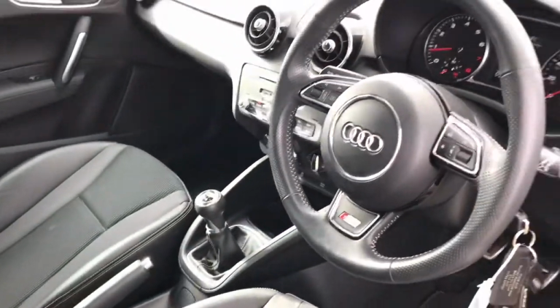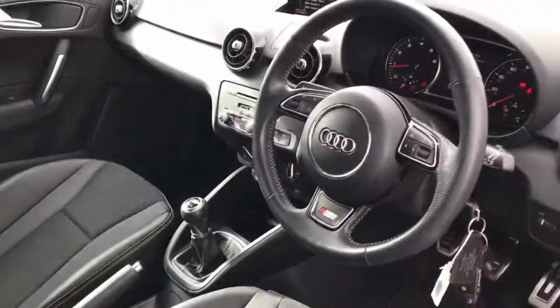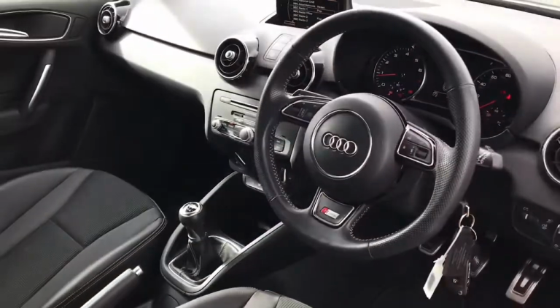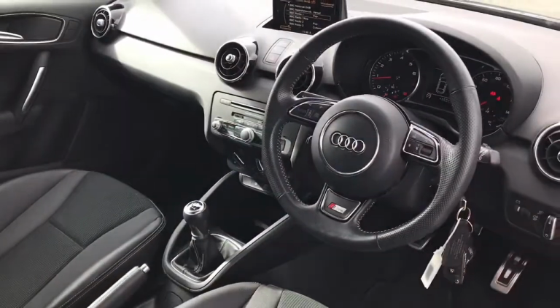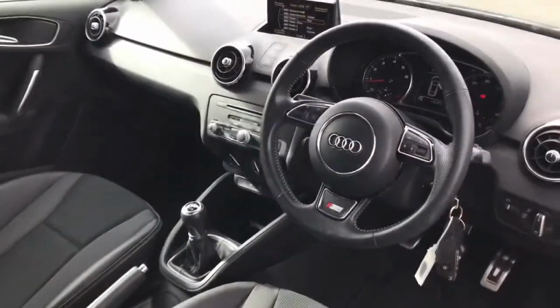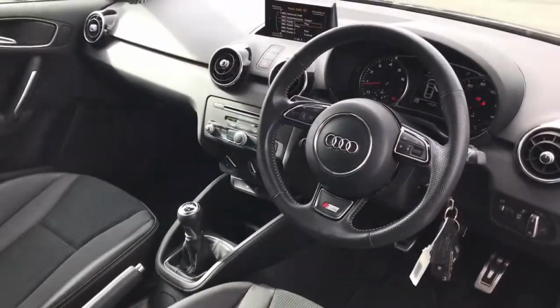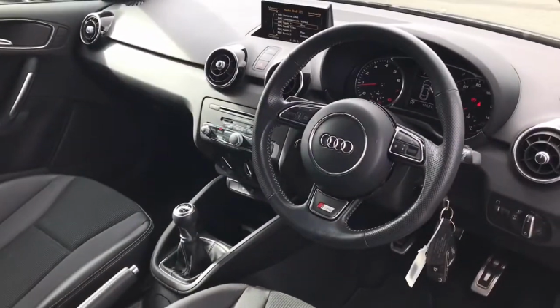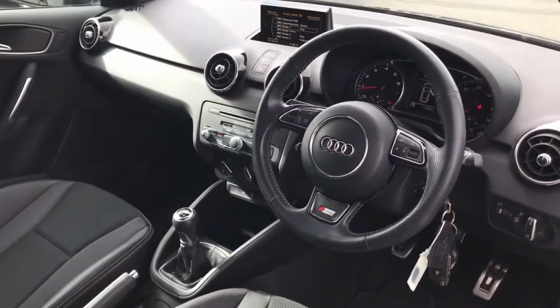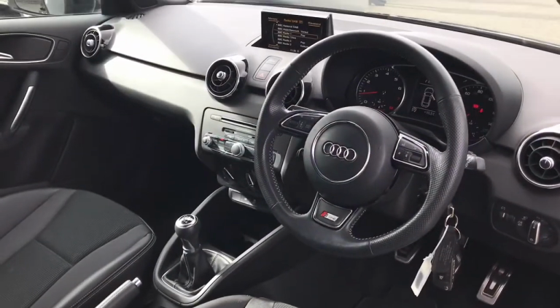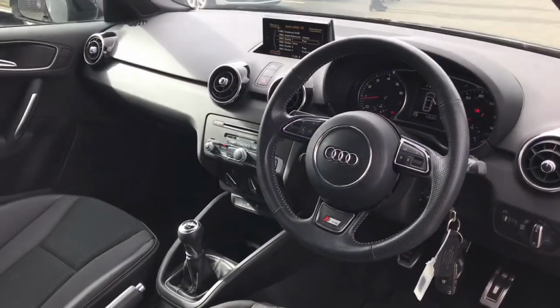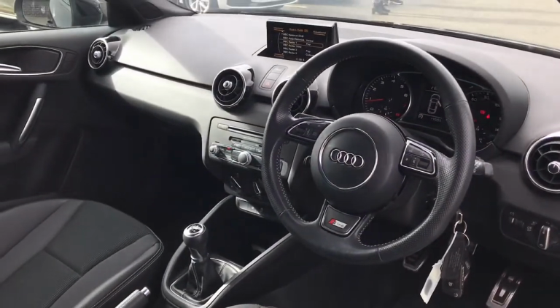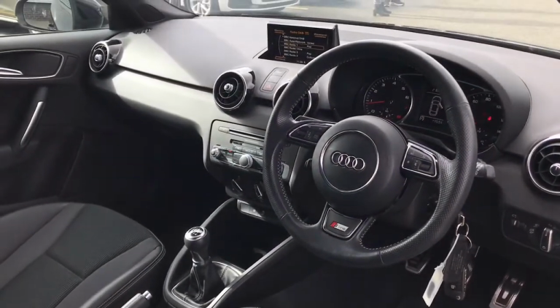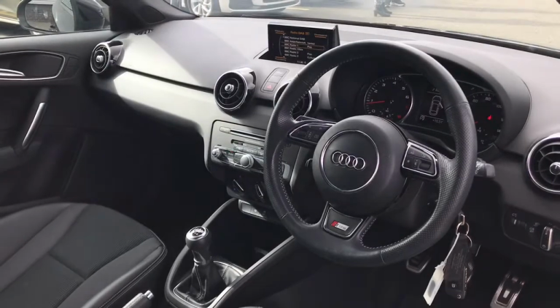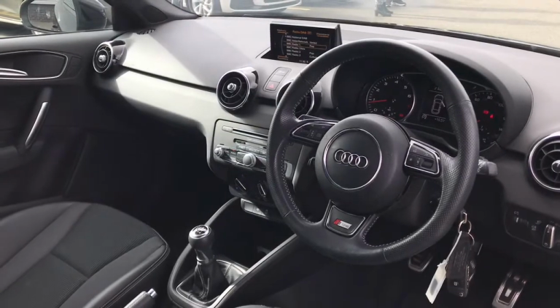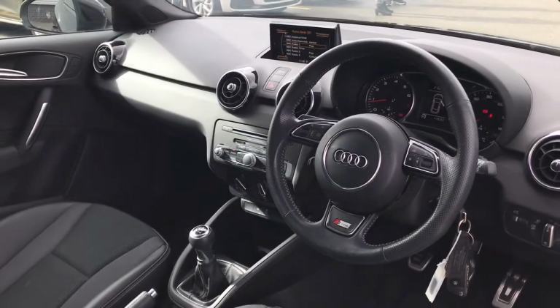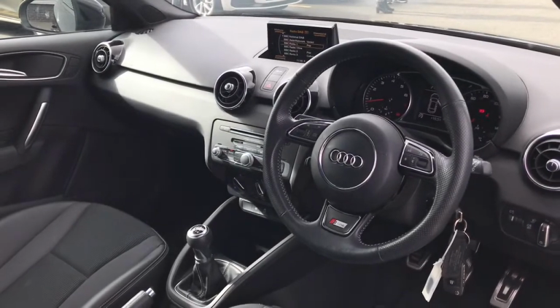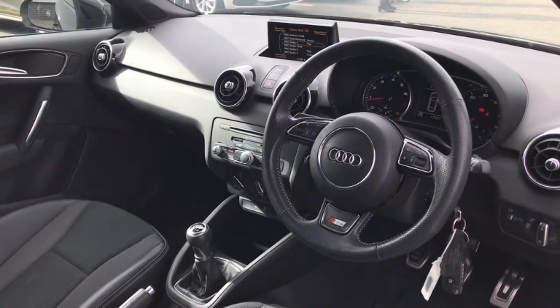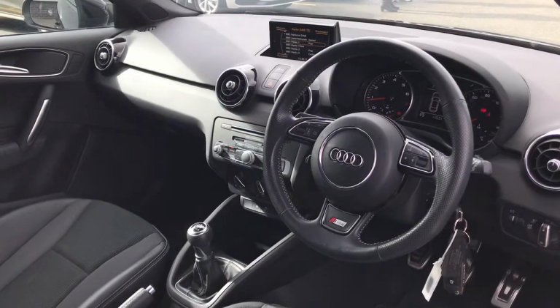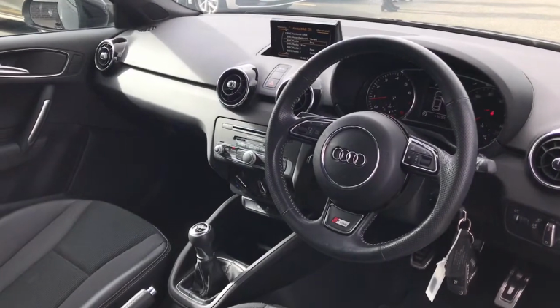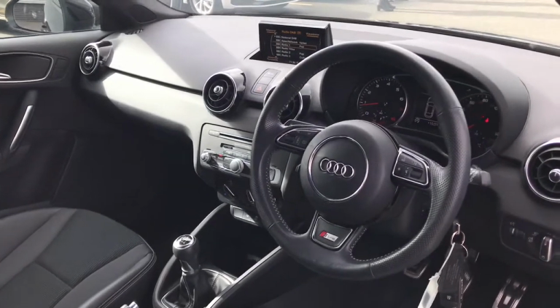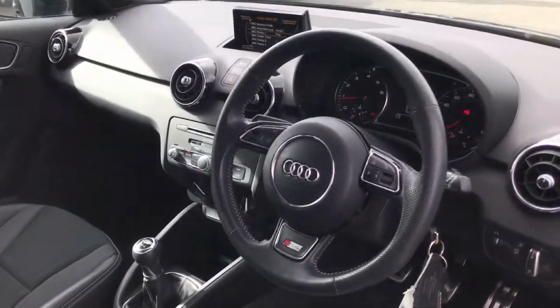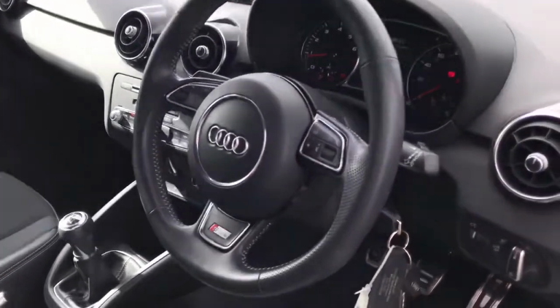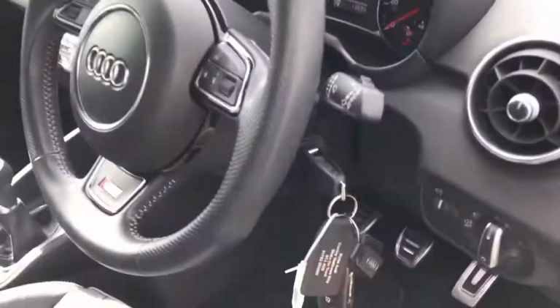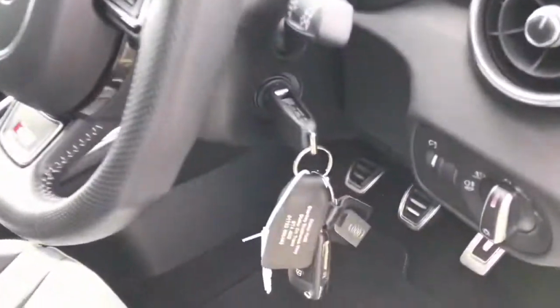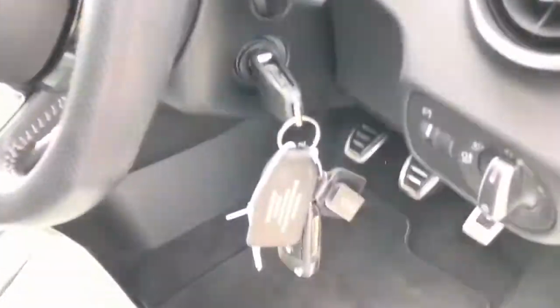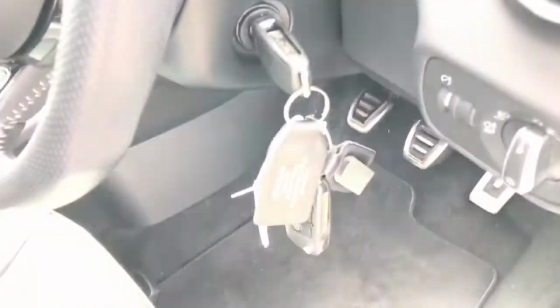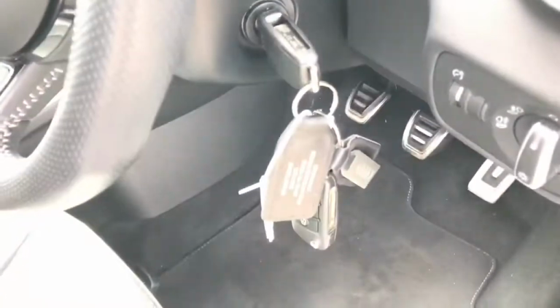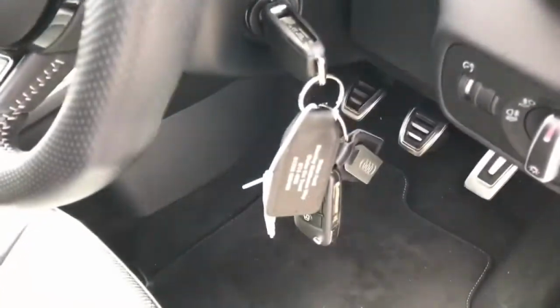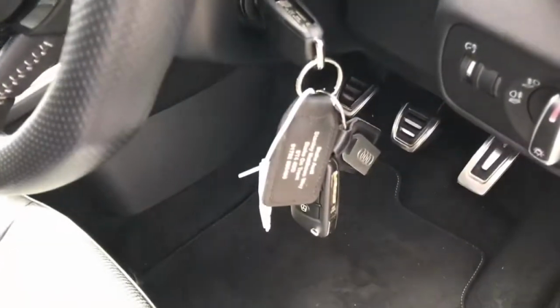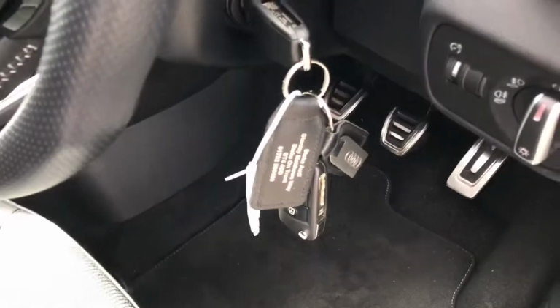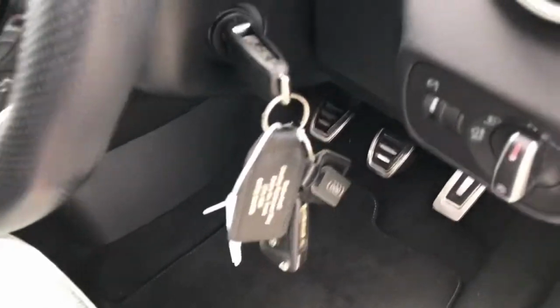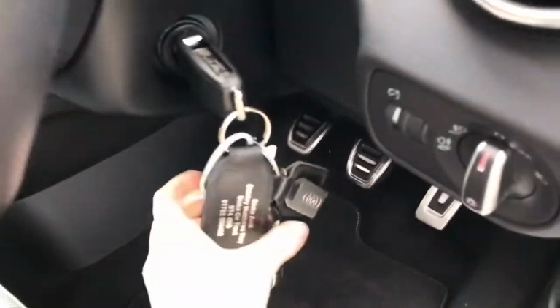Here we have the three-spoke leather sport multi-functional steering wheel. We also have two keys, which can be seen here.